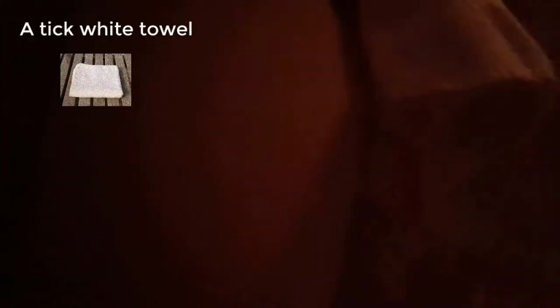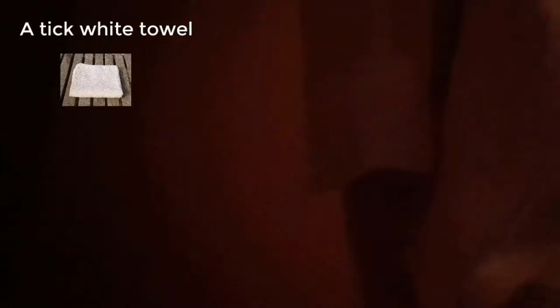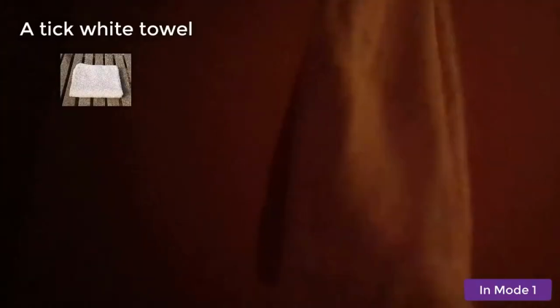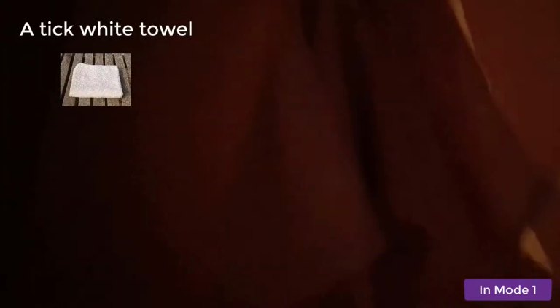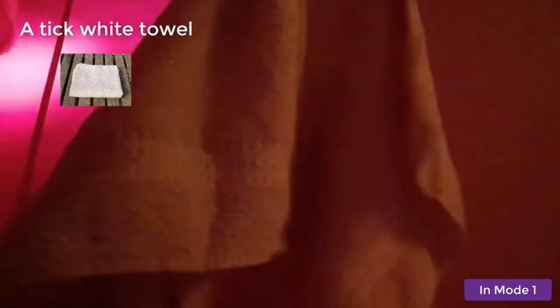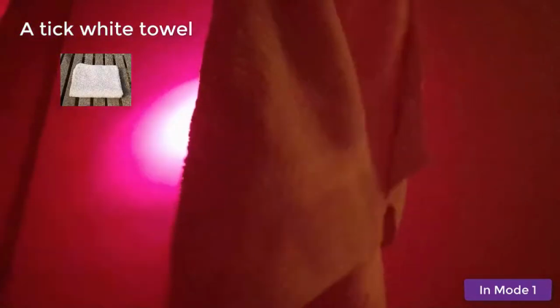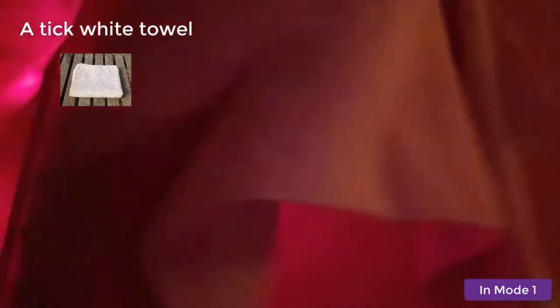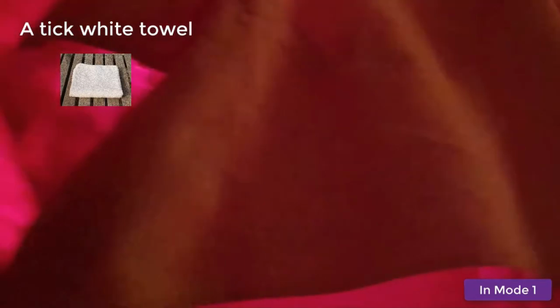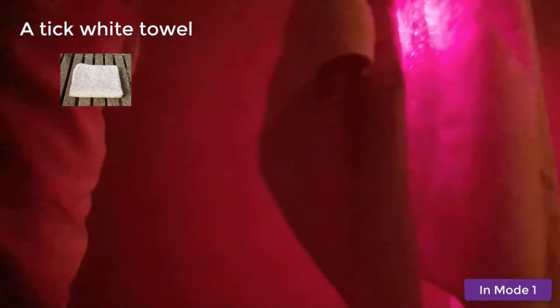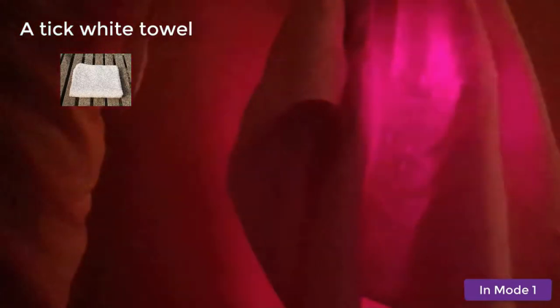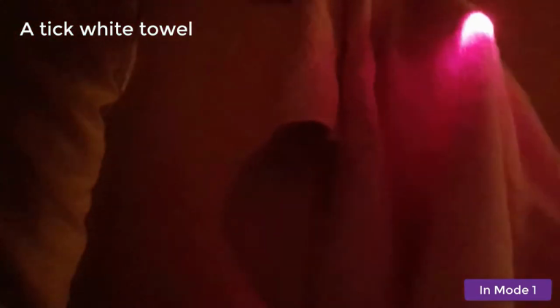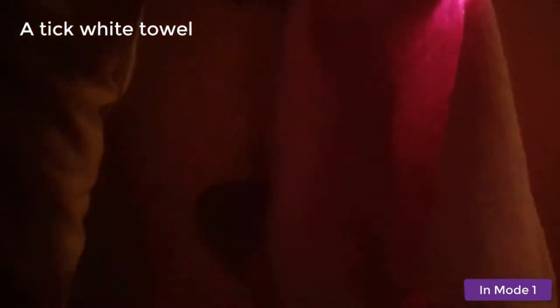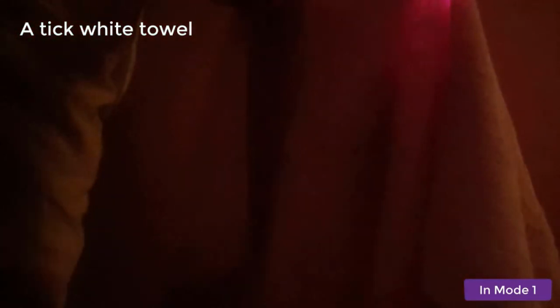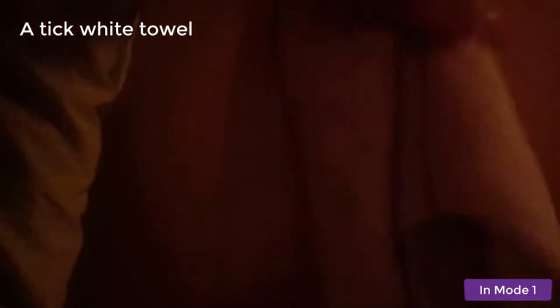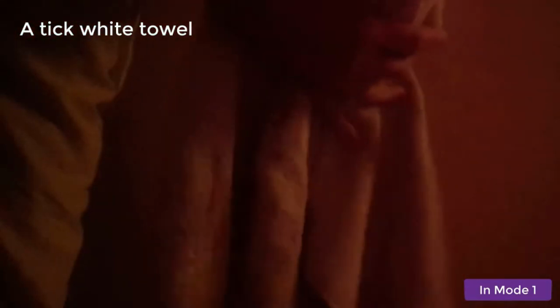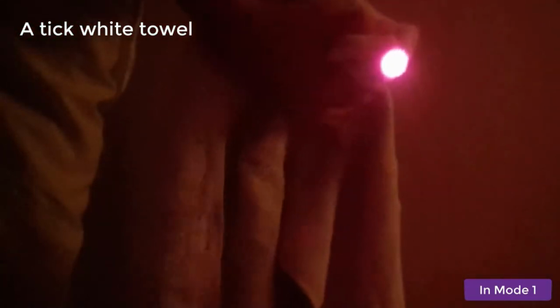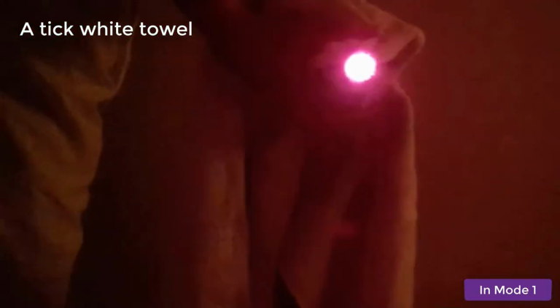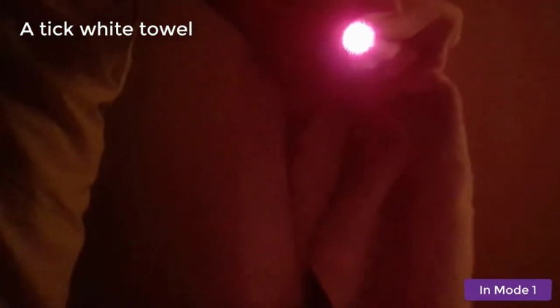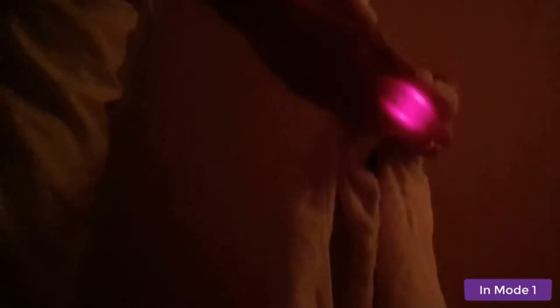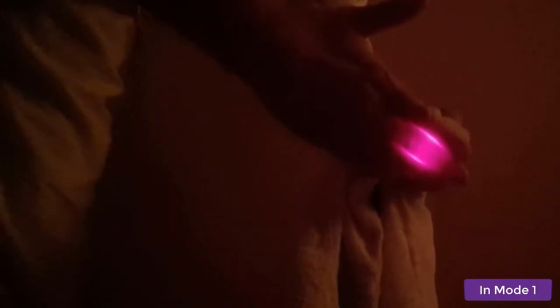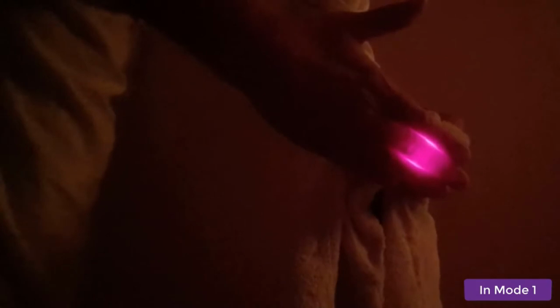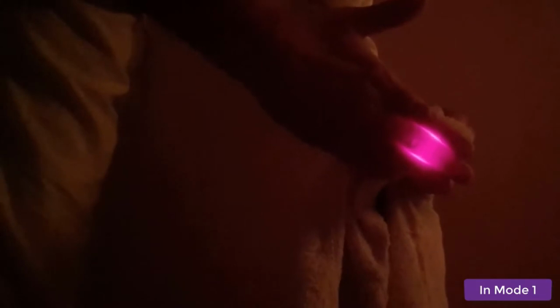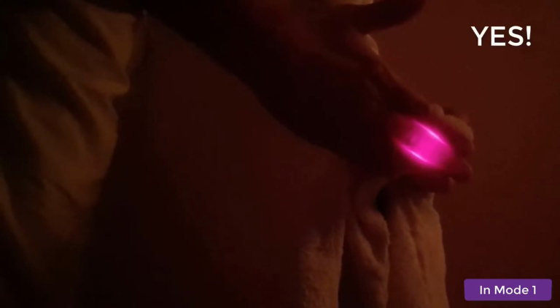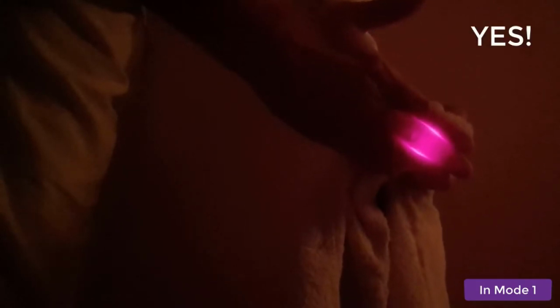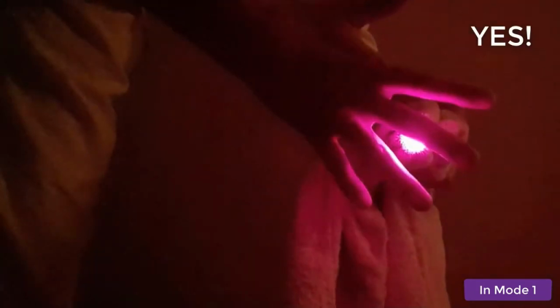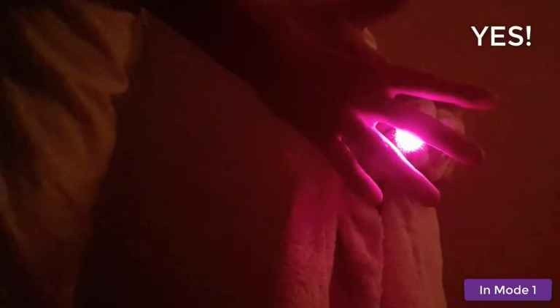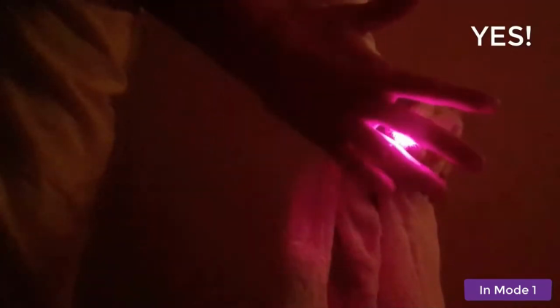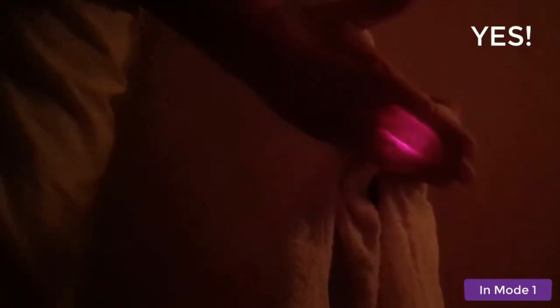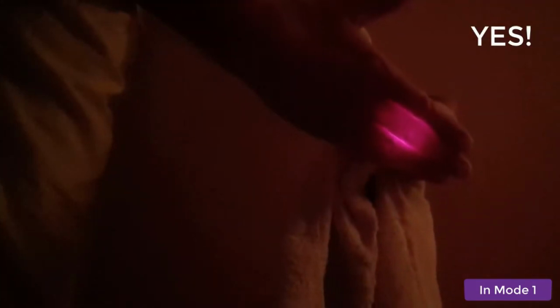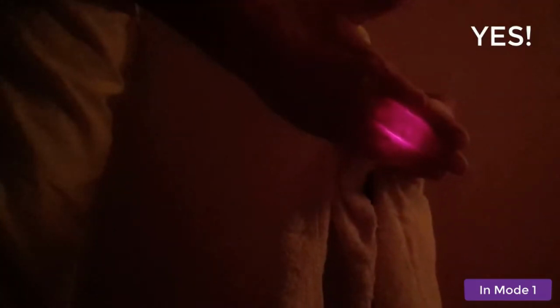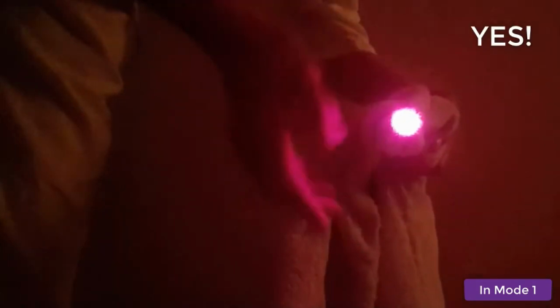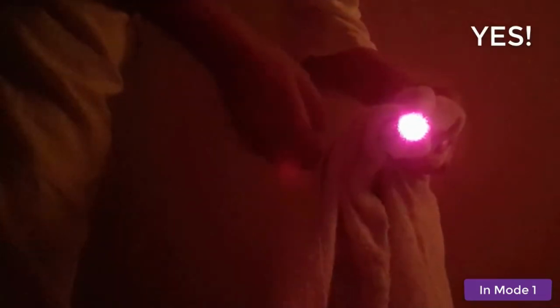Let's try a thick white towel. And yes, again, as you can see in mode 1, the light shines through. You can see it even shine through my hand.